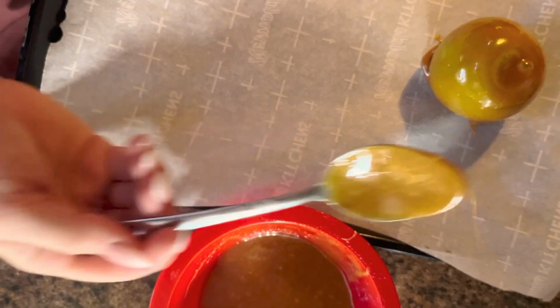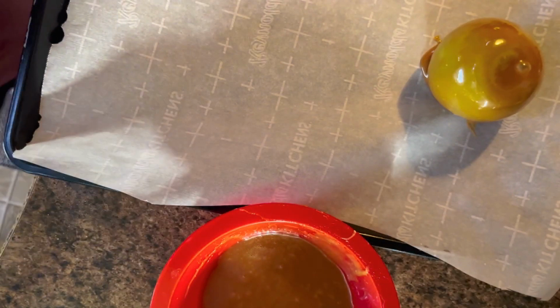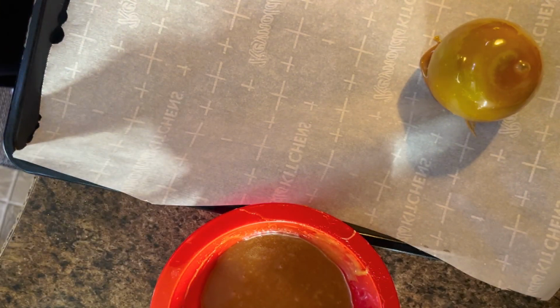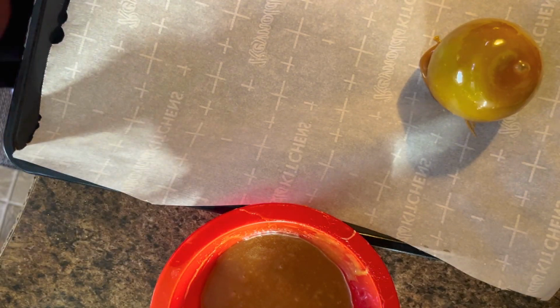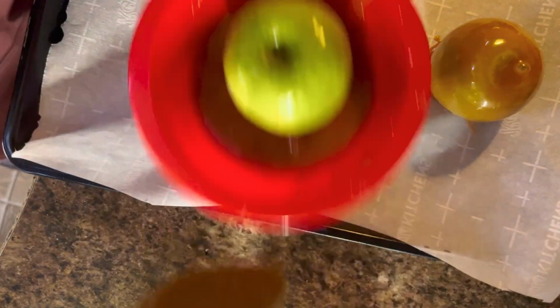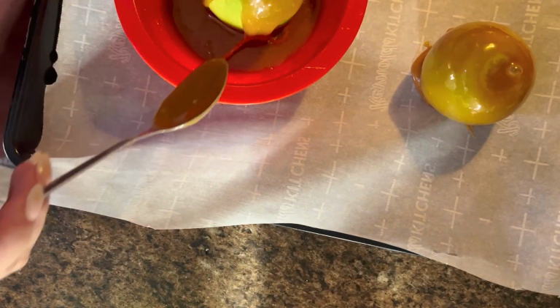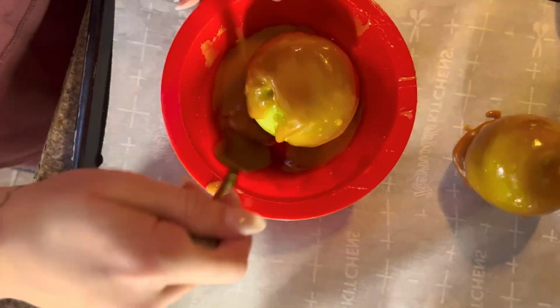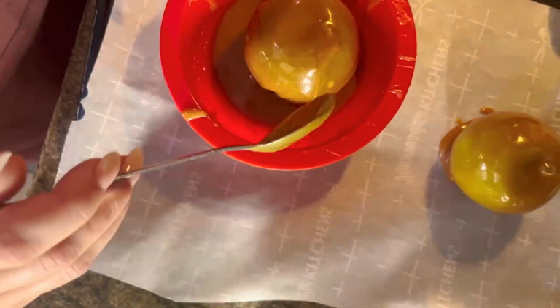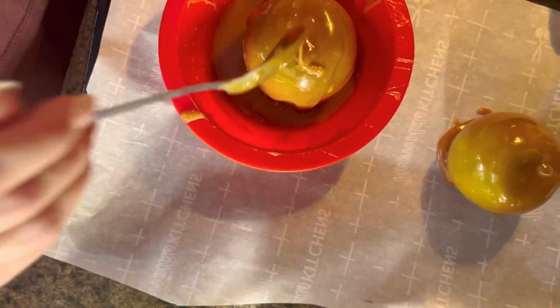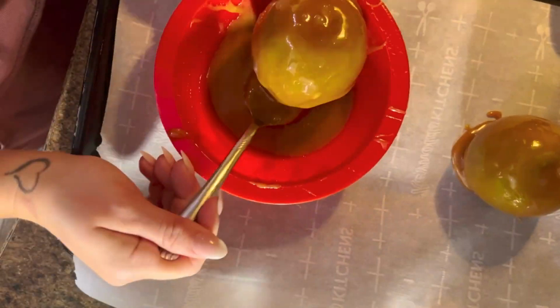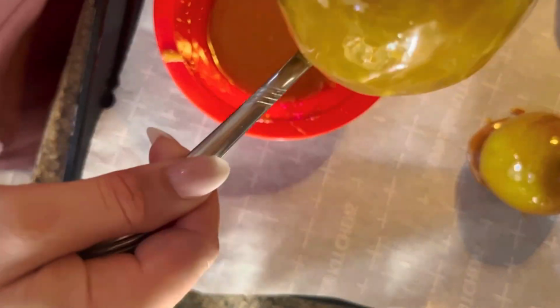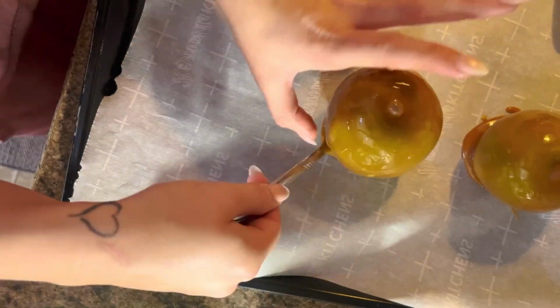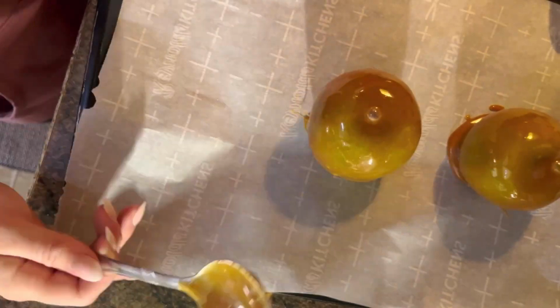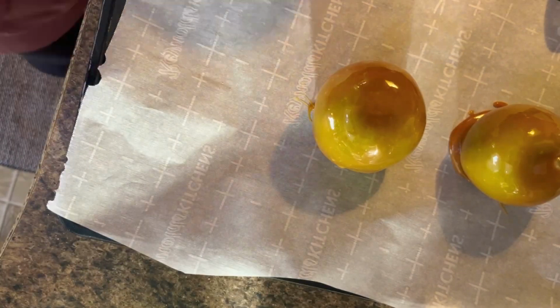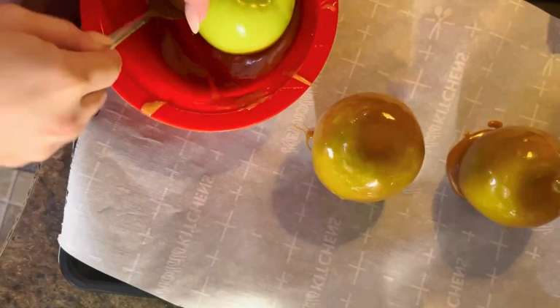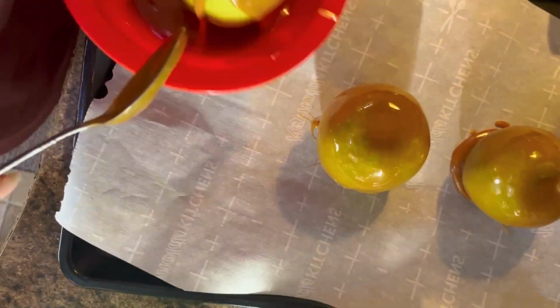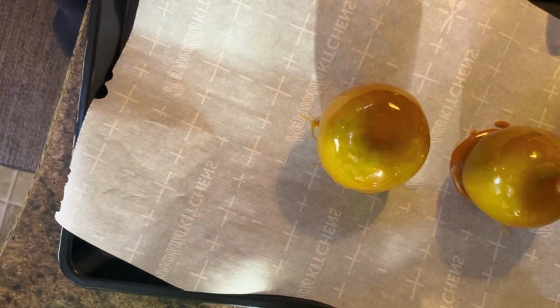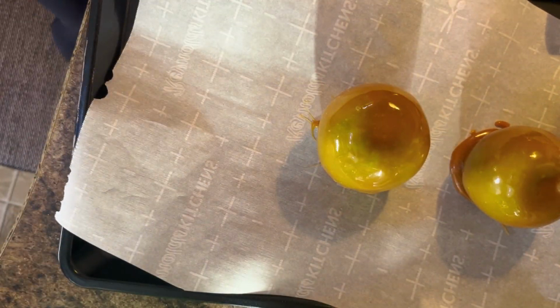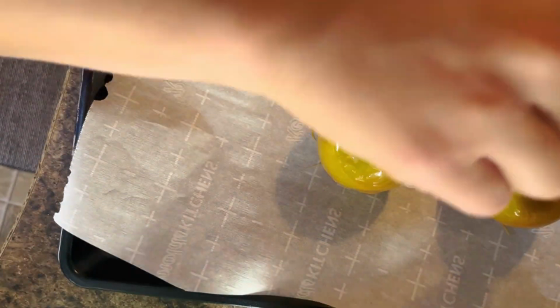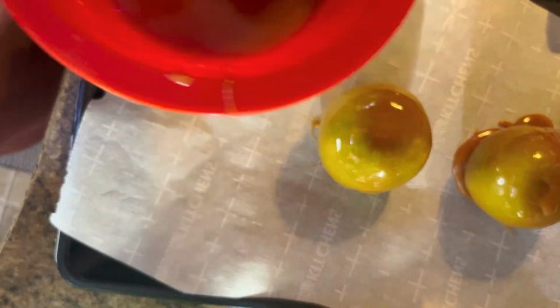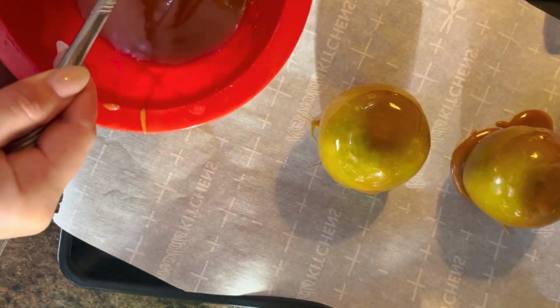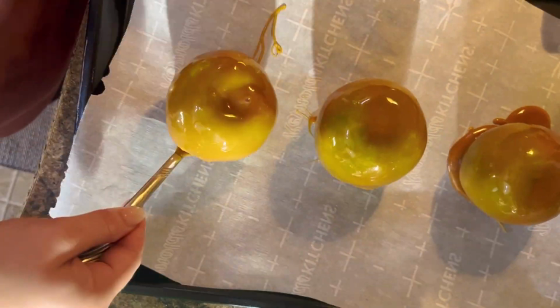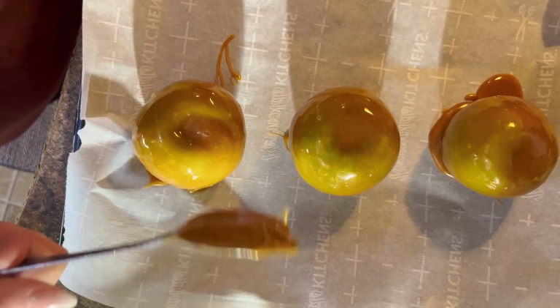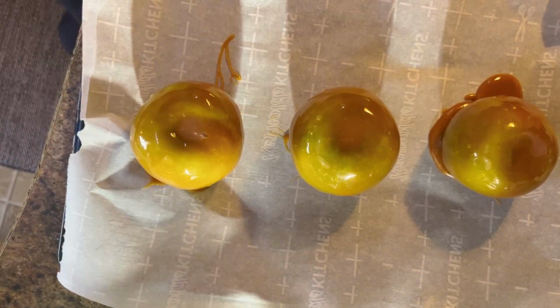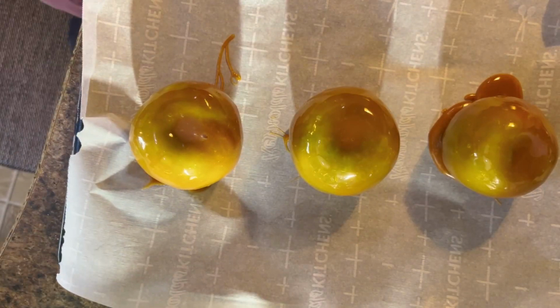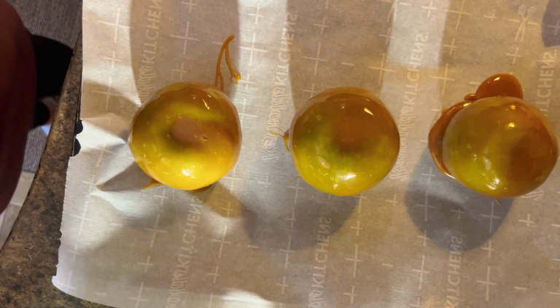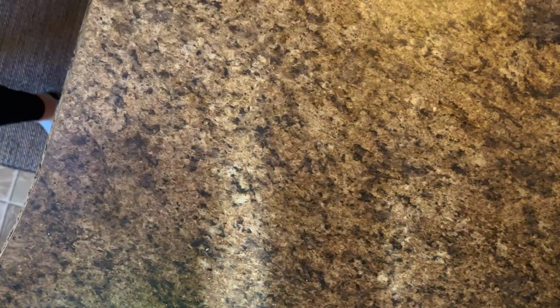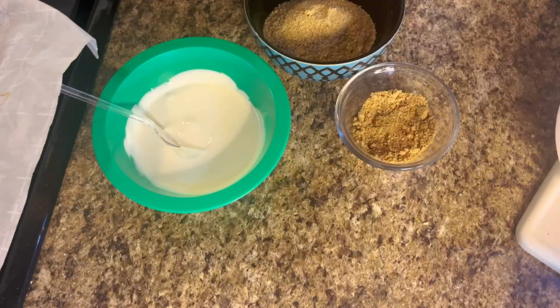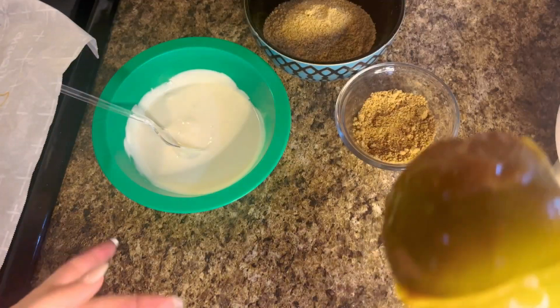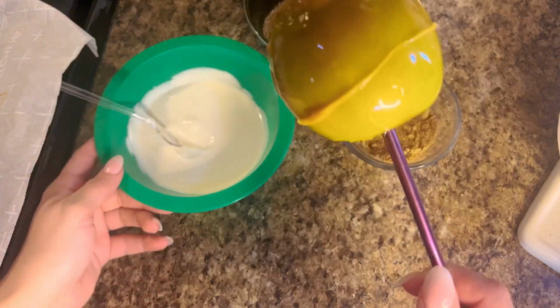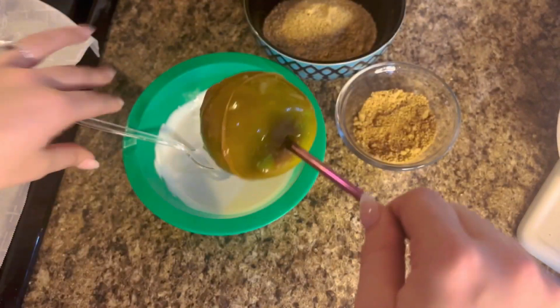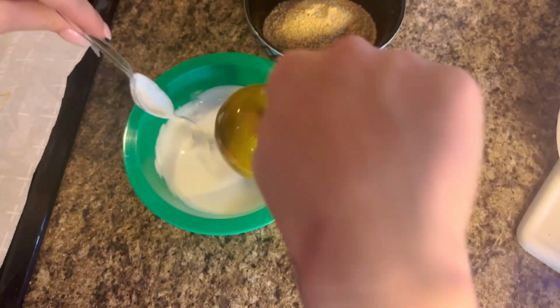You're just going to keep coating your apples with caramel and setting them on the parchment paper. After that, I went over the top with a little bit more caramel, then put them in the fridge for about an hour and a half.